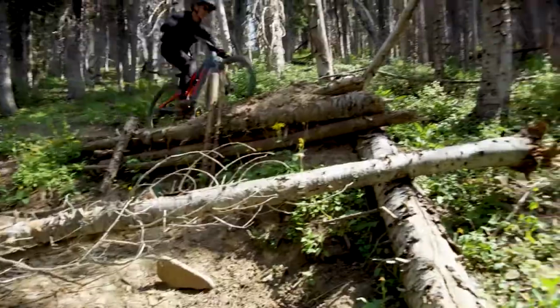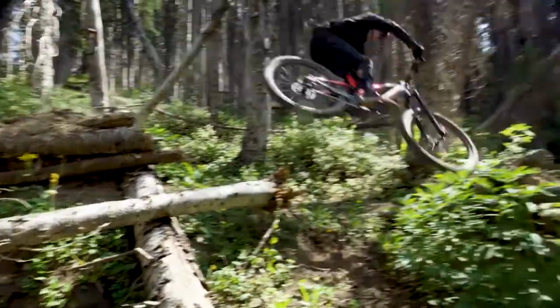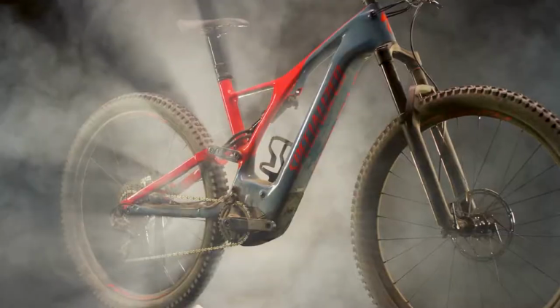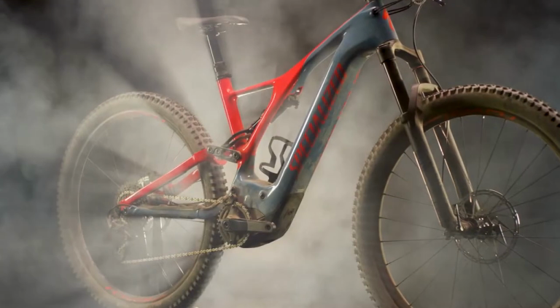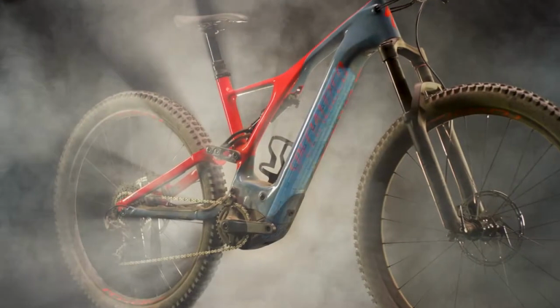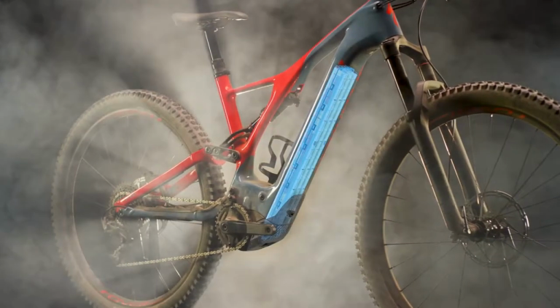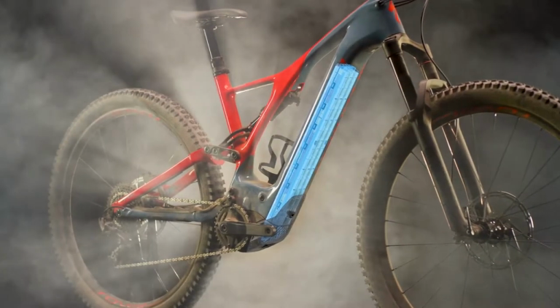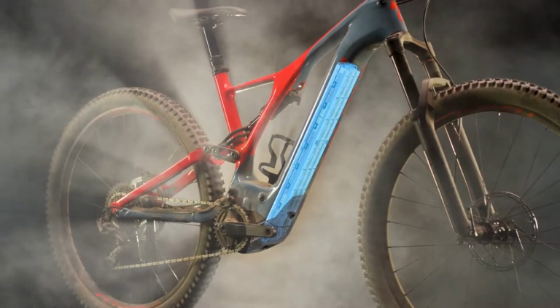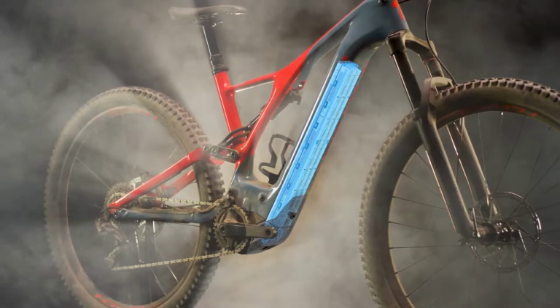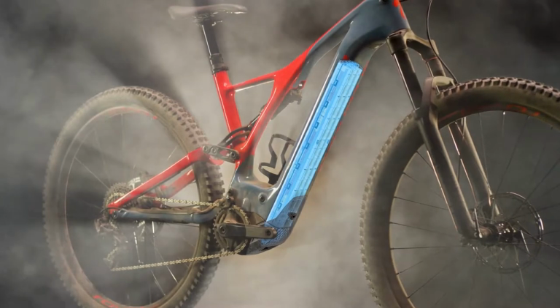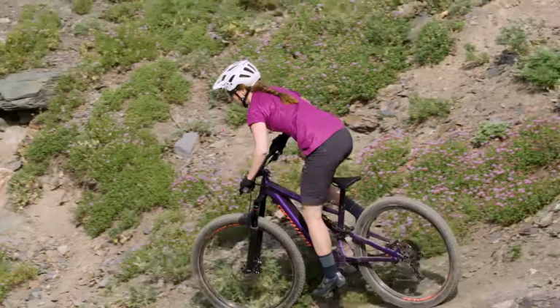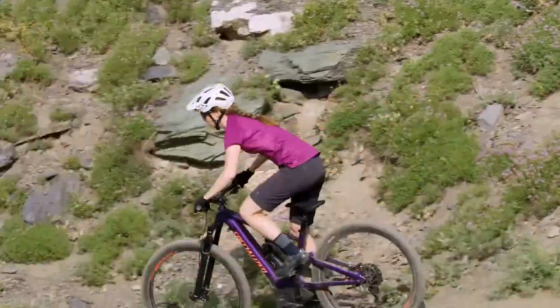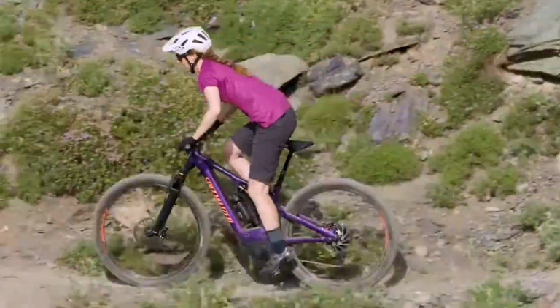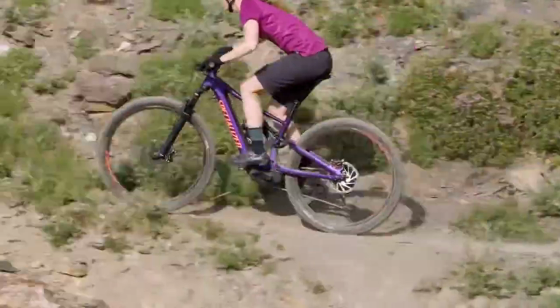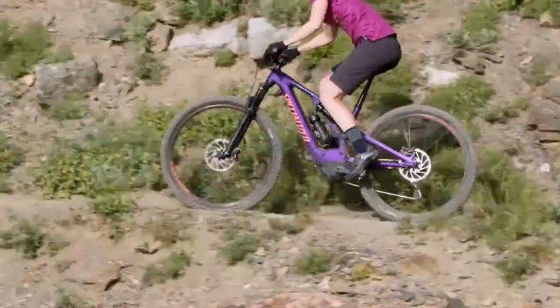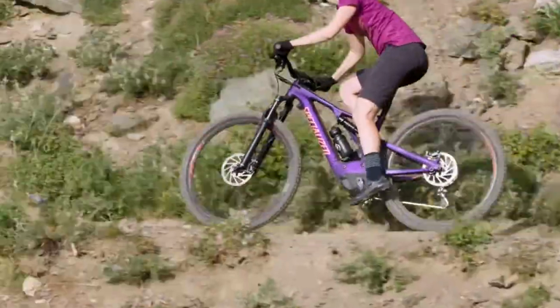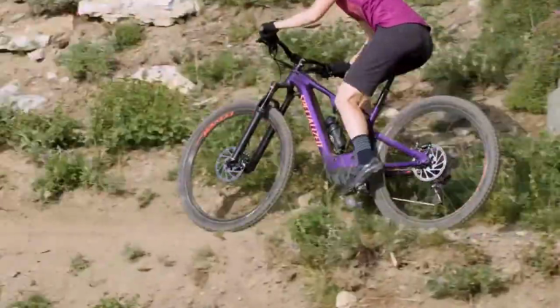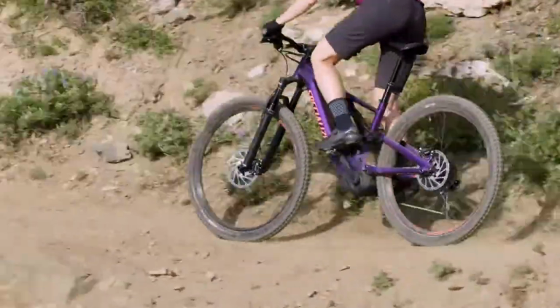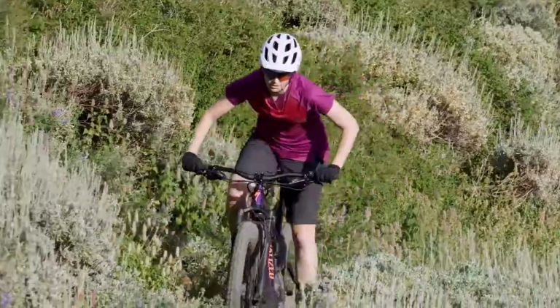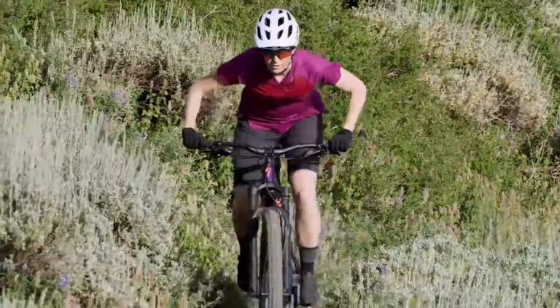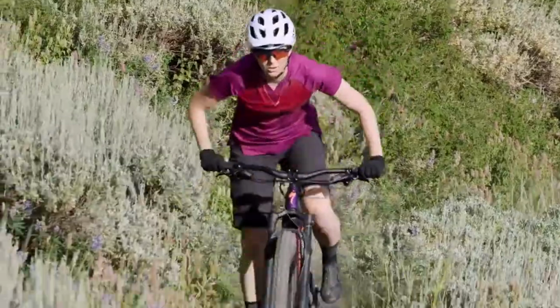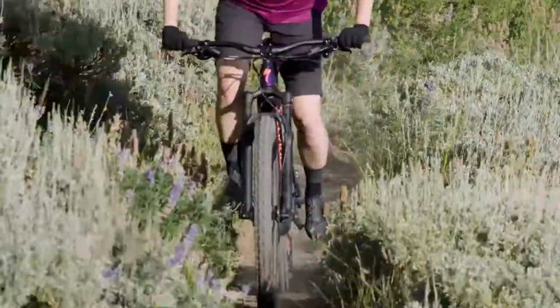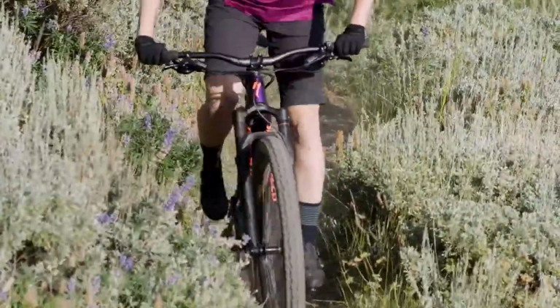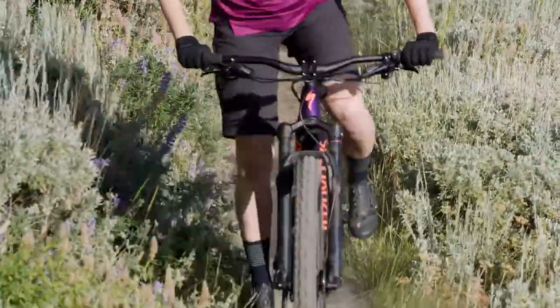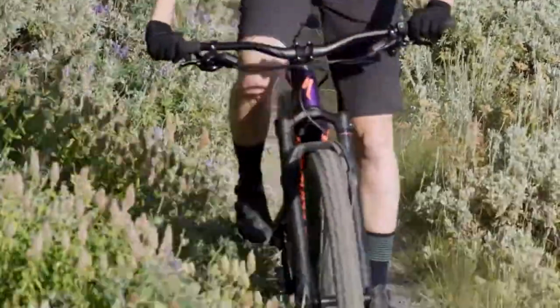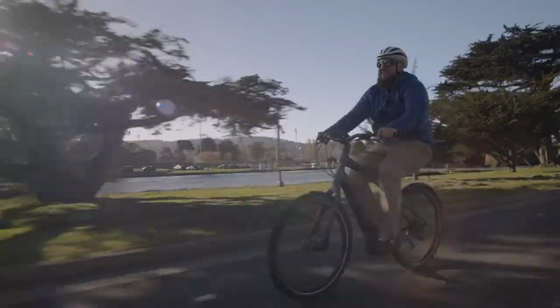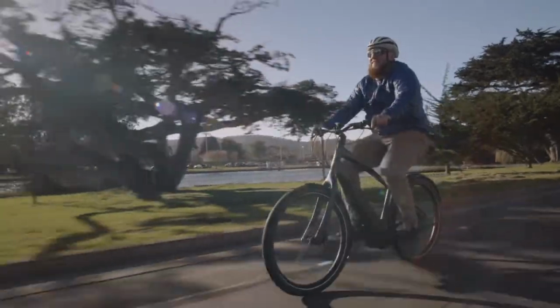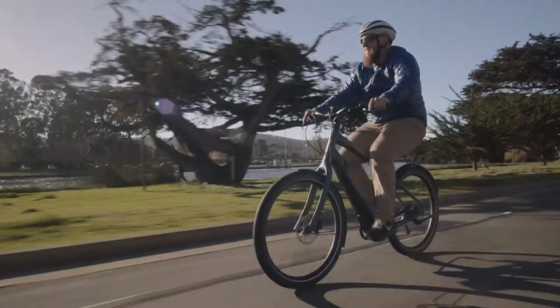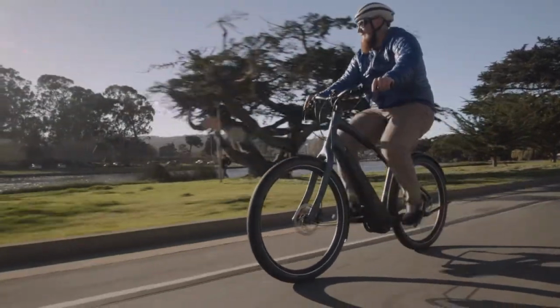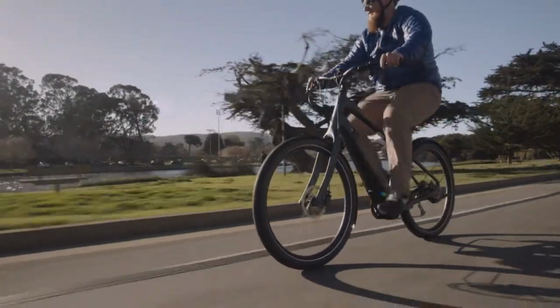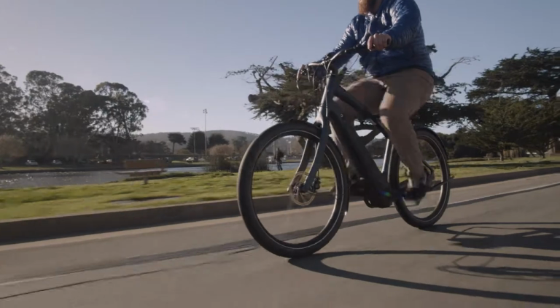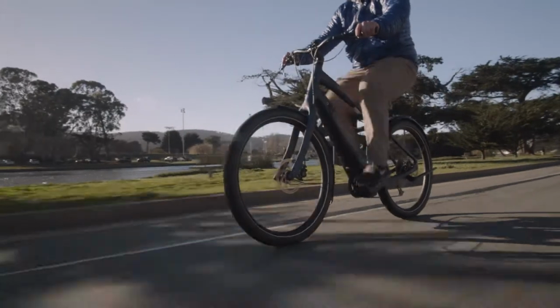Specialized batteries are designed to fit seamlessly into the design and geometry of the bike and to allow for maximum range with your Specialized Turbo. Our batteries utilize the latest lithium-ion cell technology for a balance of performance, safety, and longevity.